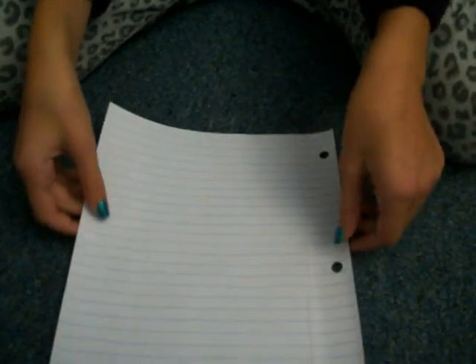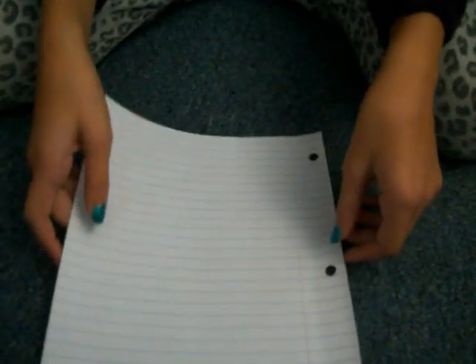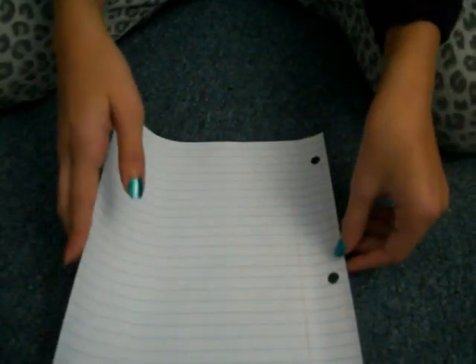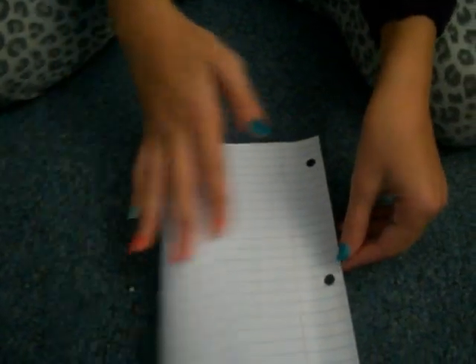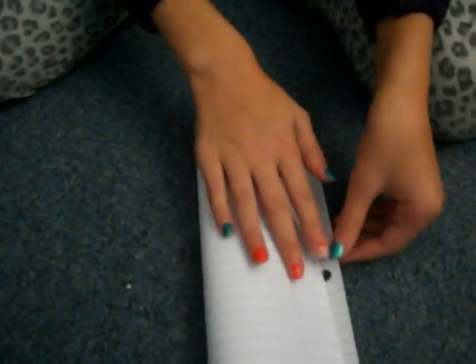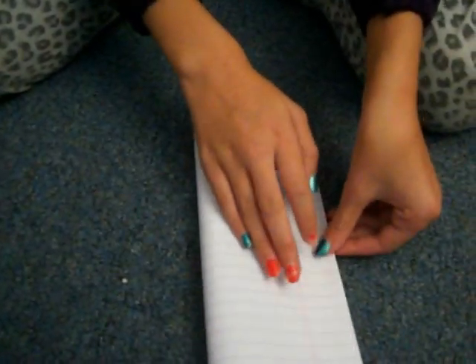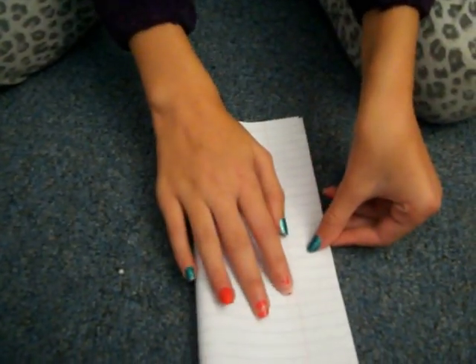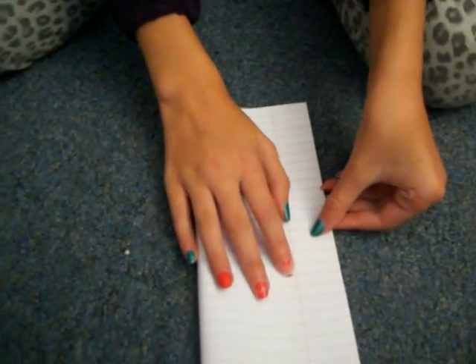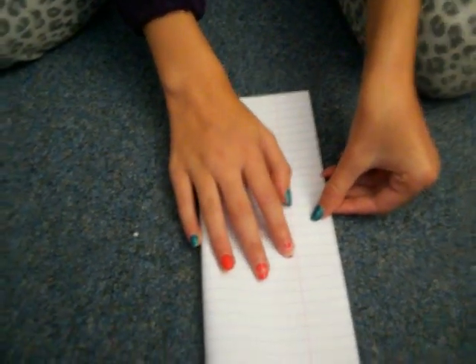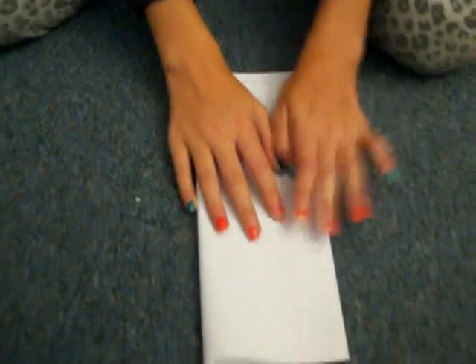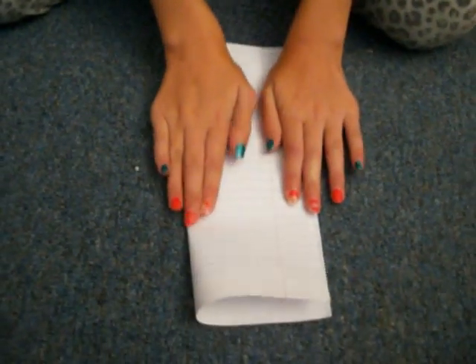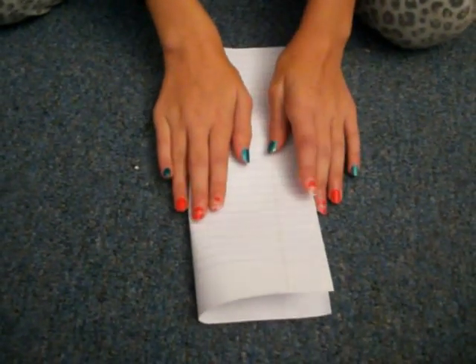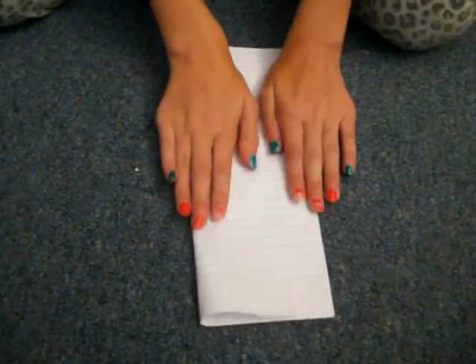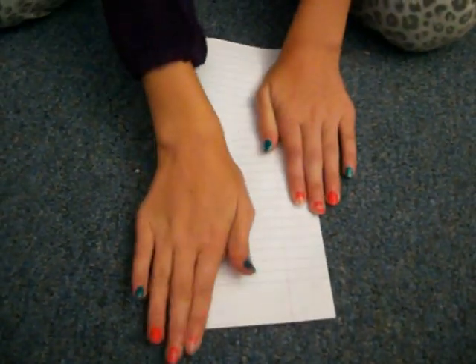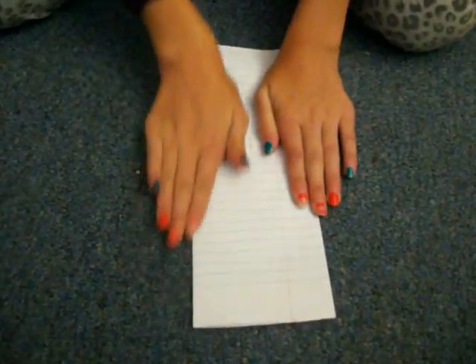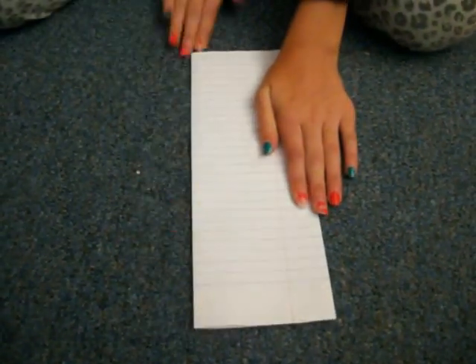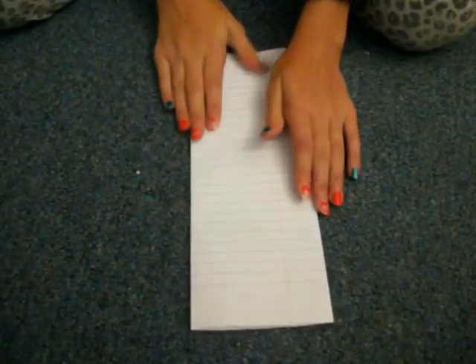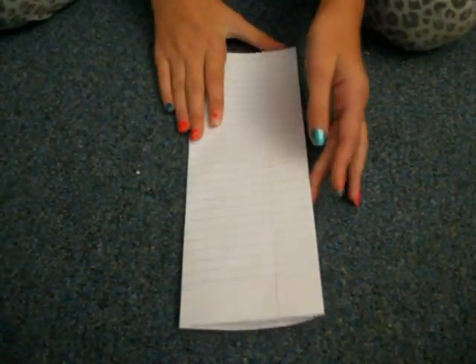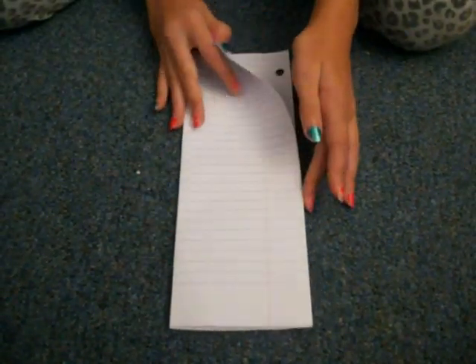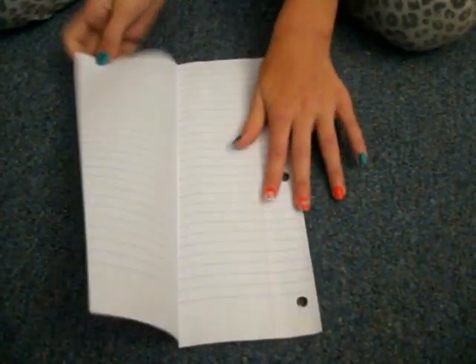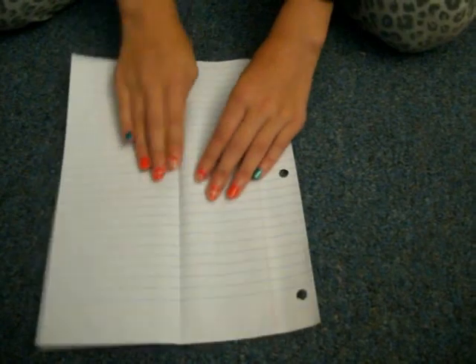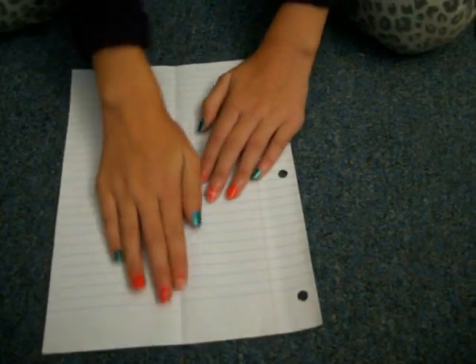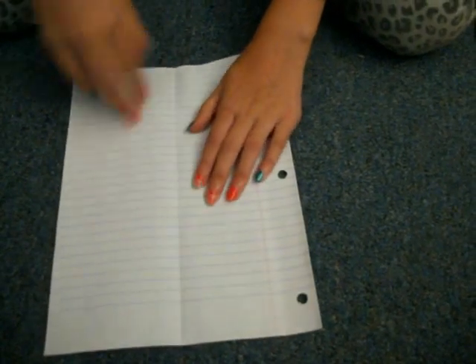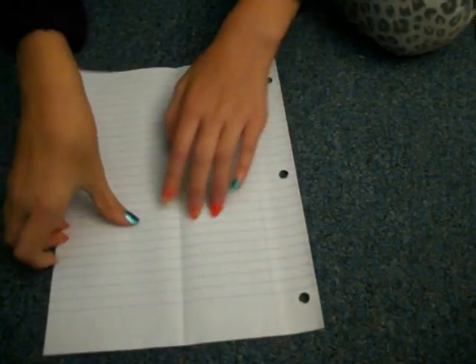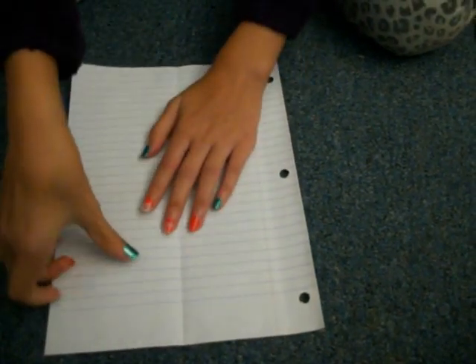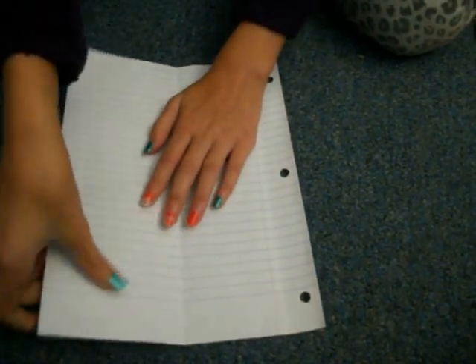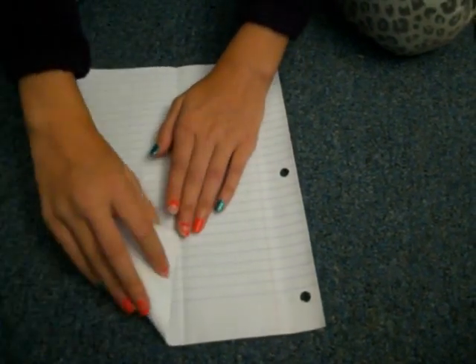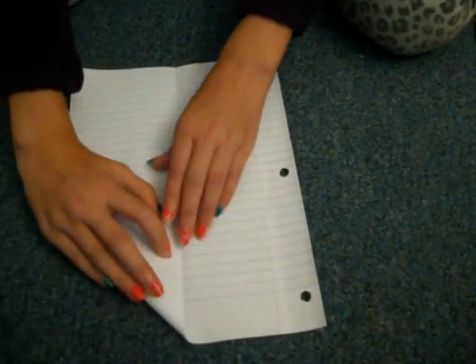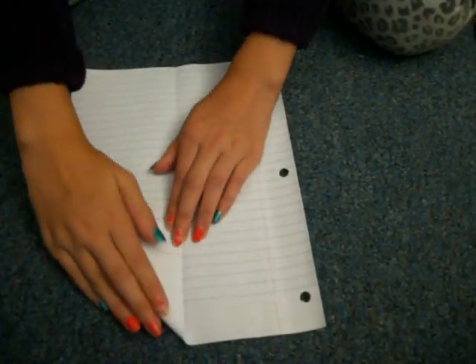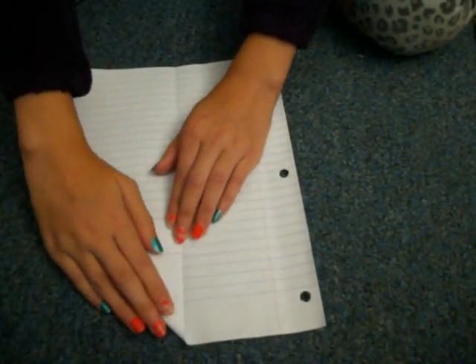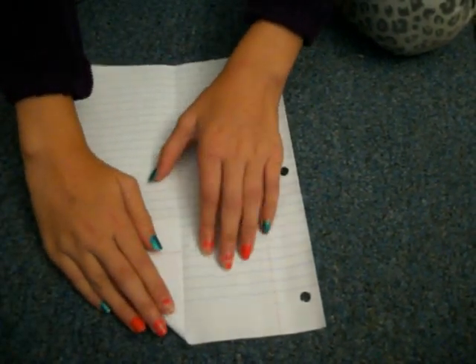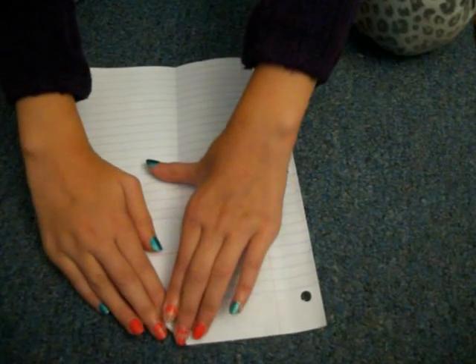First you fold the paper in half, like this. Then you'll unfold it. Then you fold the corners down, like this.